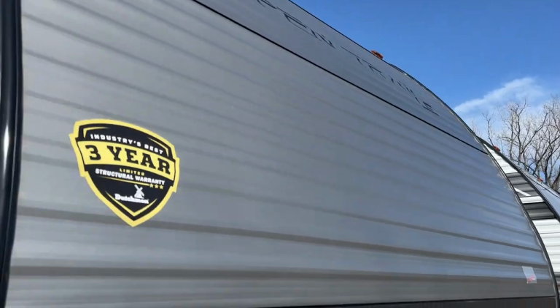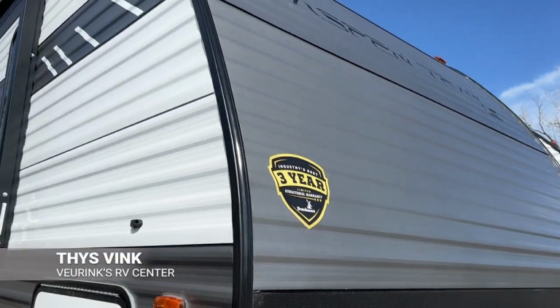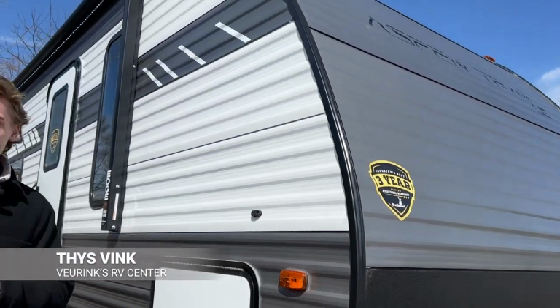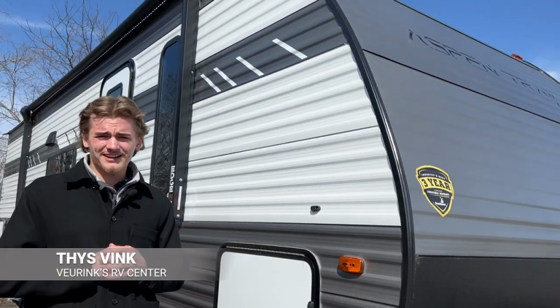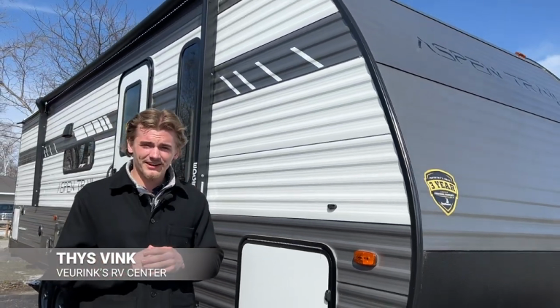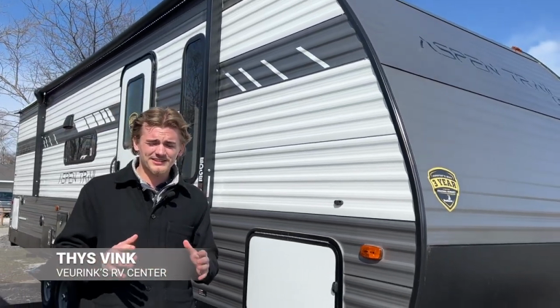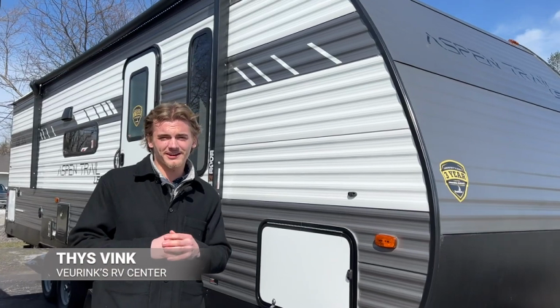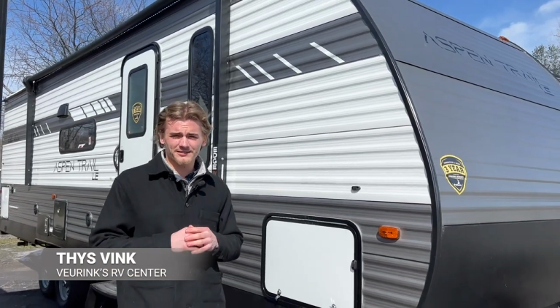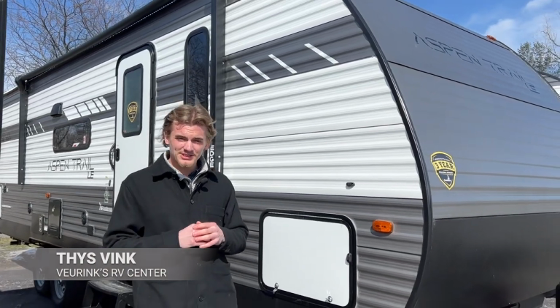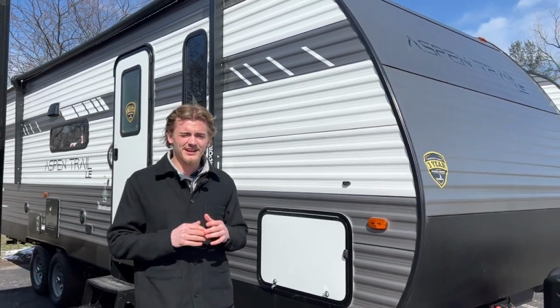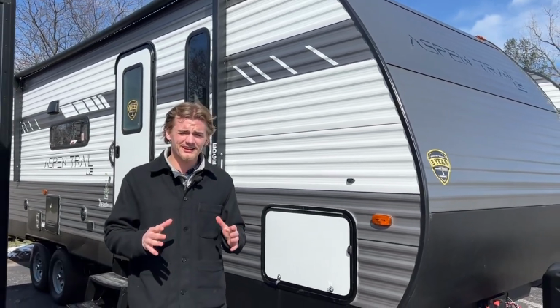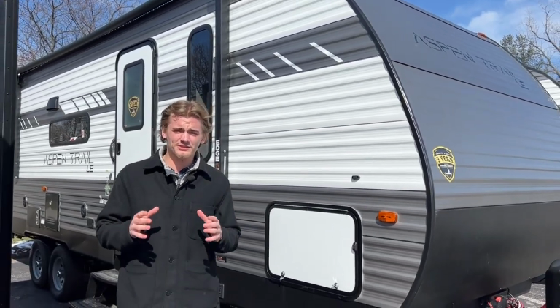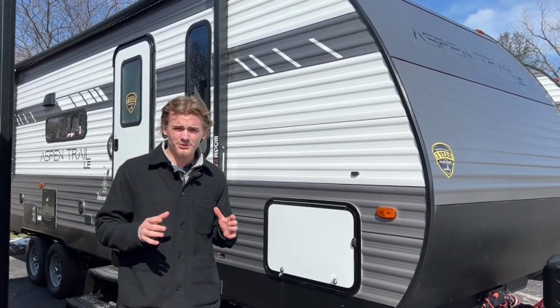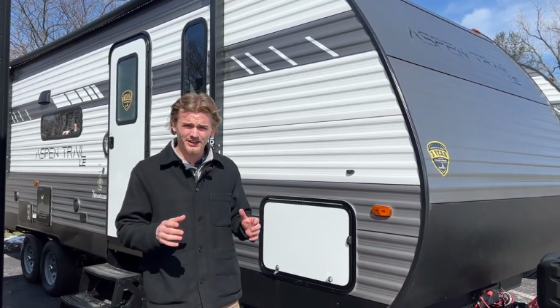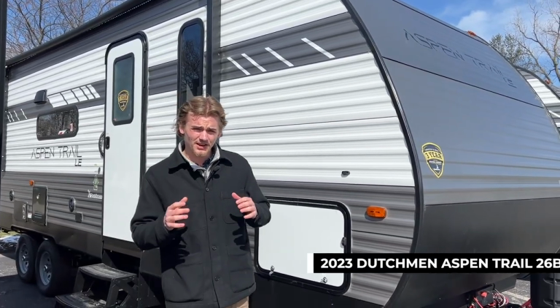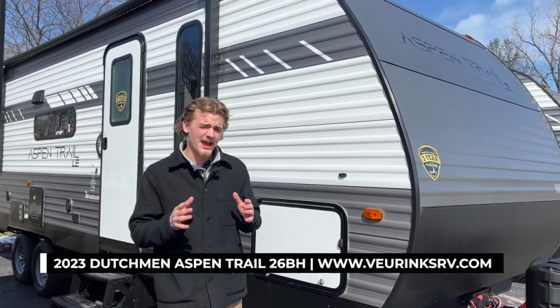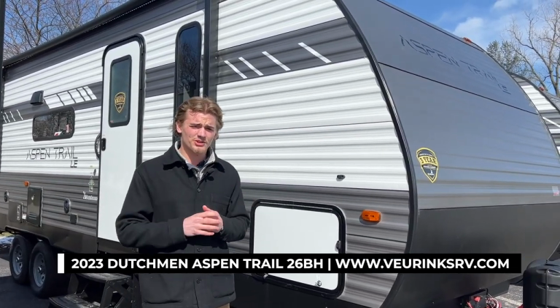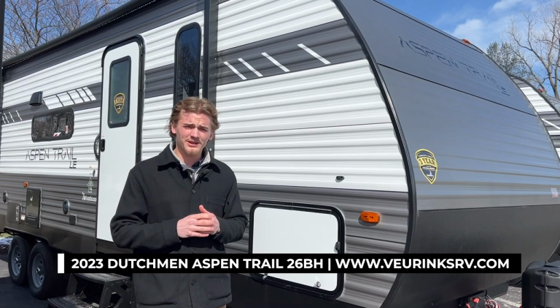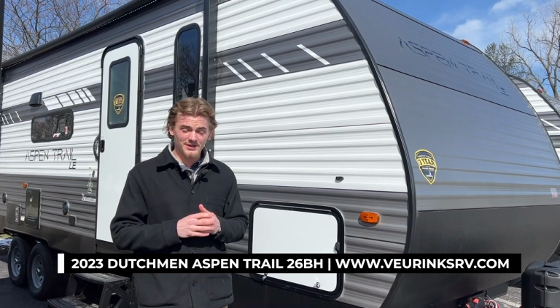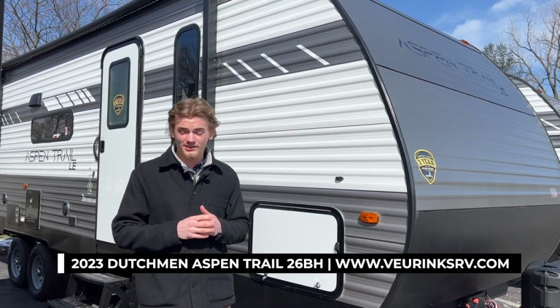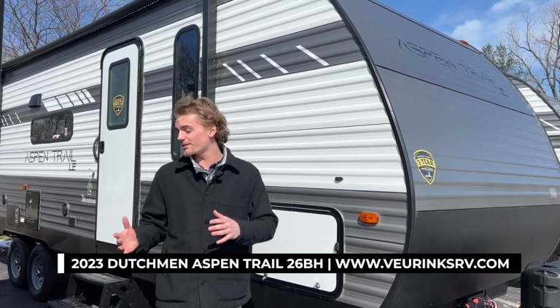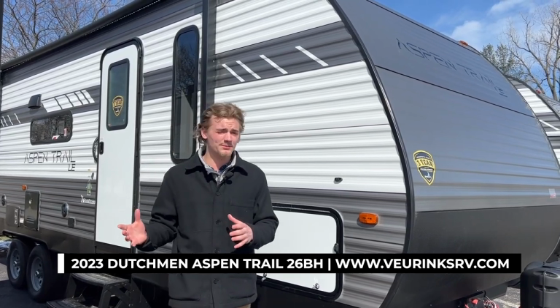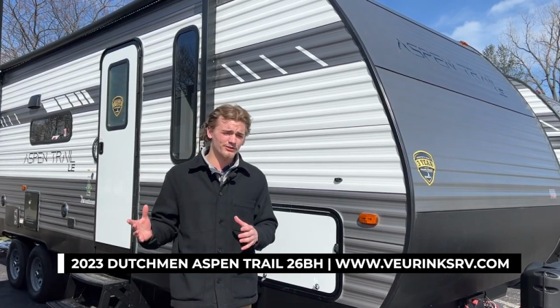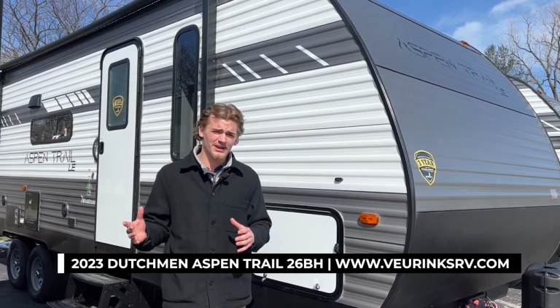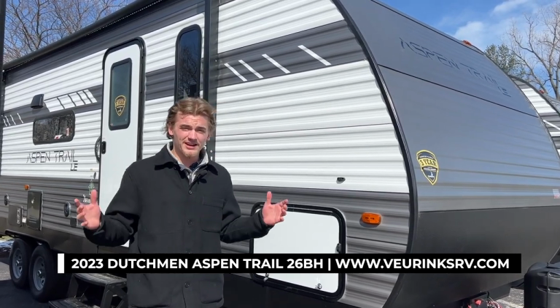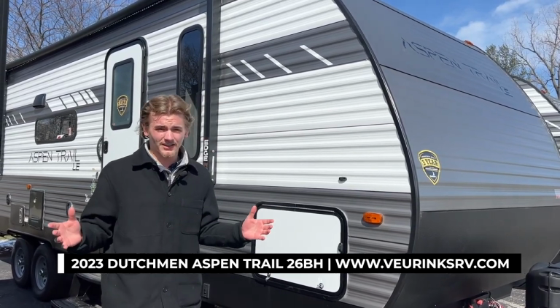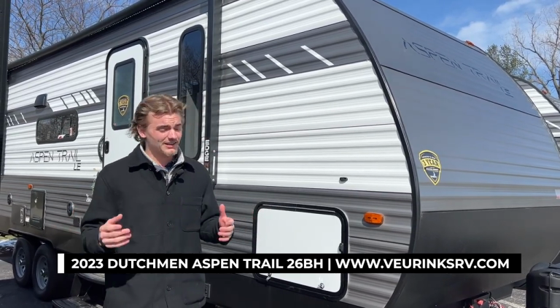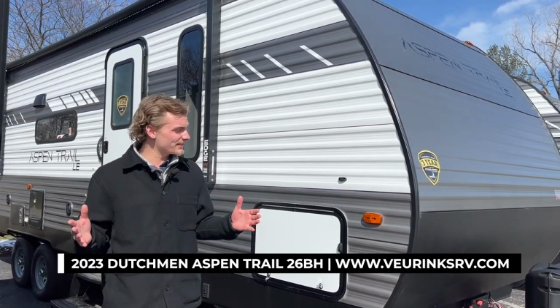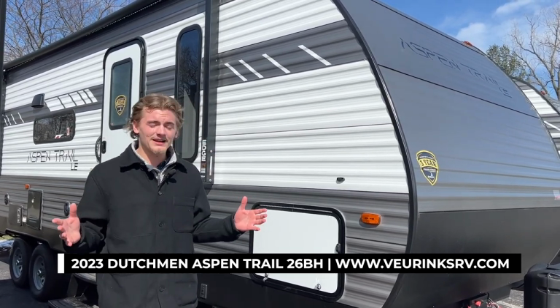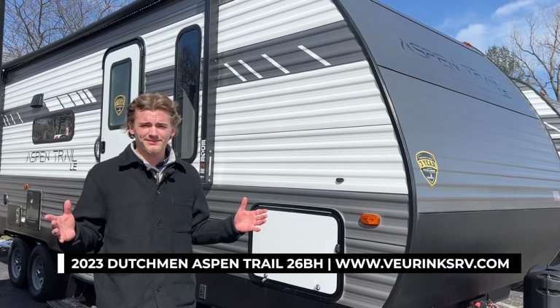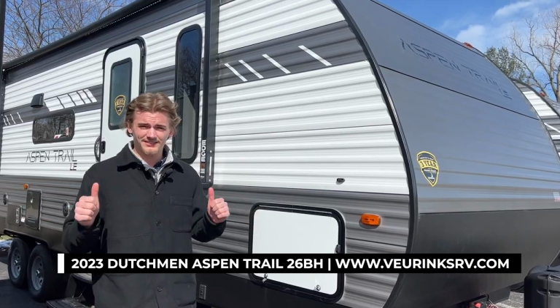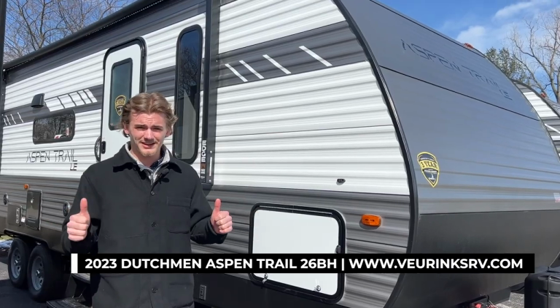How we doing guys? Tice Vink here at Virenx RV Center in Grand Rapids, Michigan. Today we're standing in front of this 2023 Dutchman Aspen Trail 26BH. This is a very popular bunkhouse floor plan here on our lot — lots of features, lots of benefits, and I'd love to show you guys around.